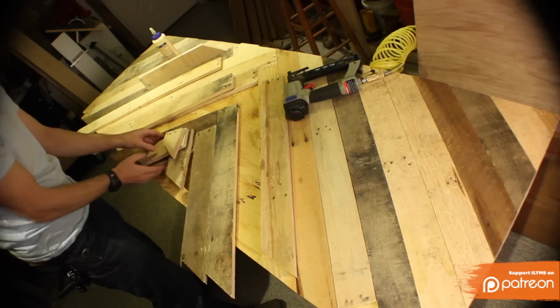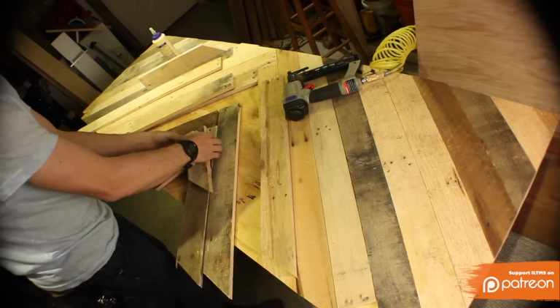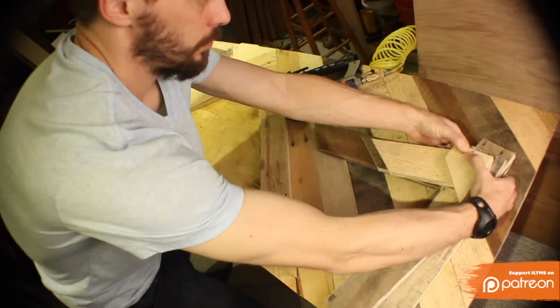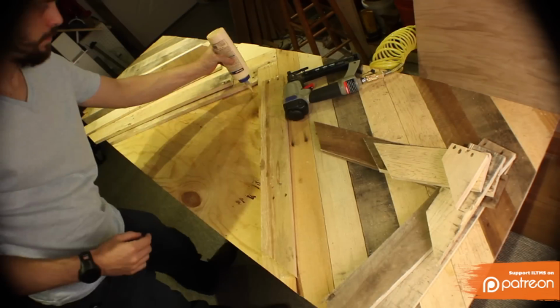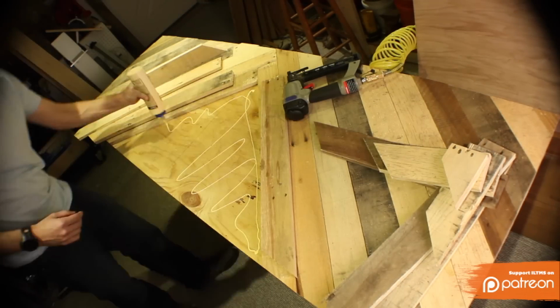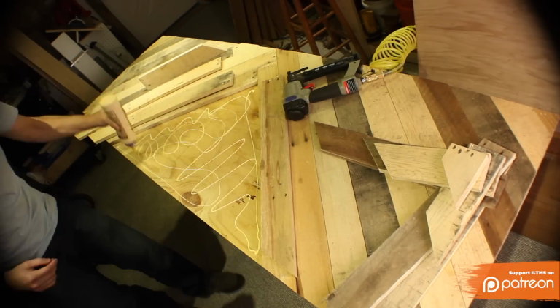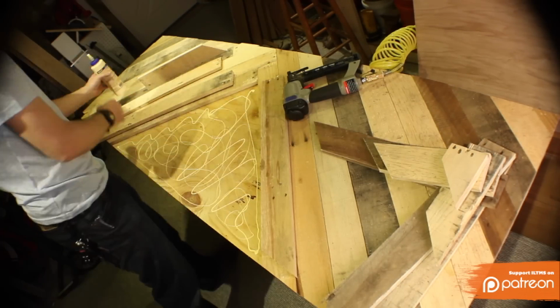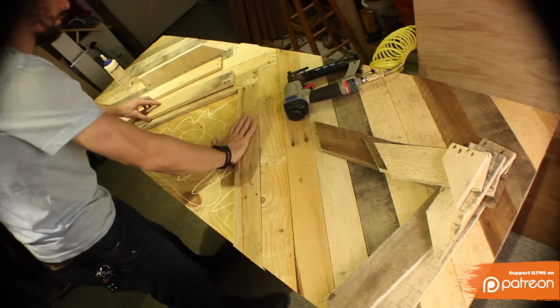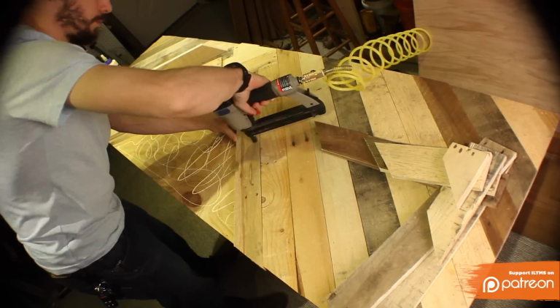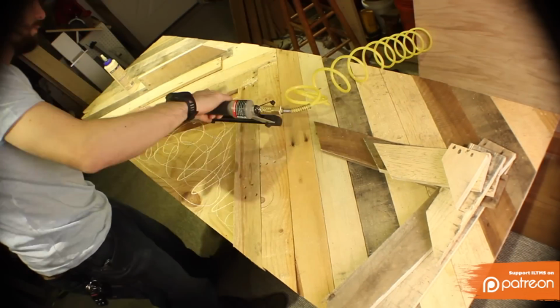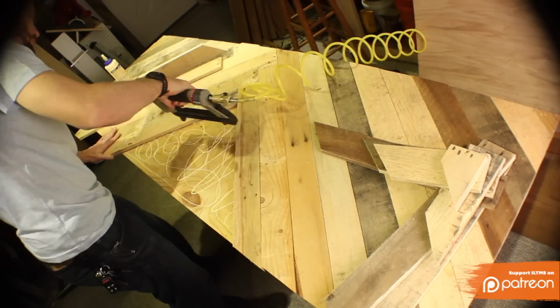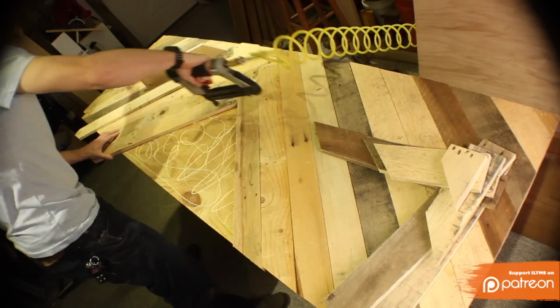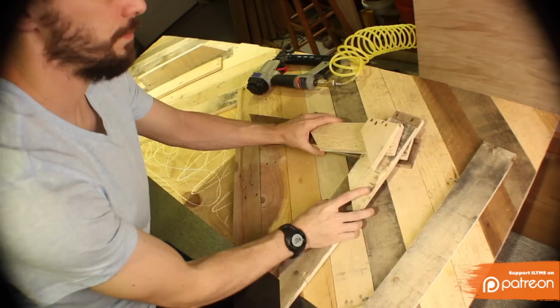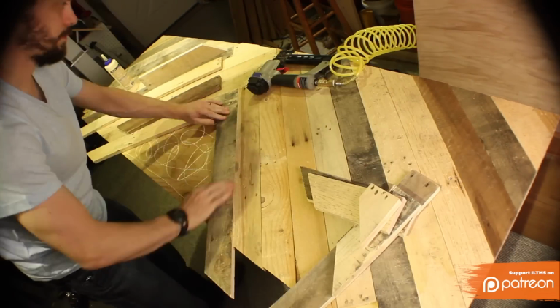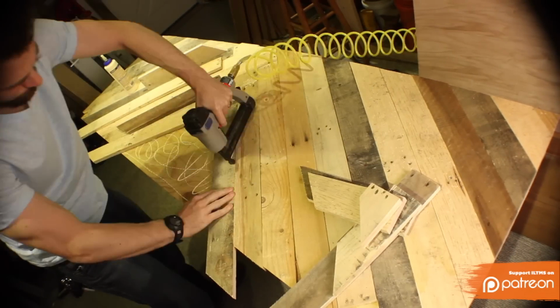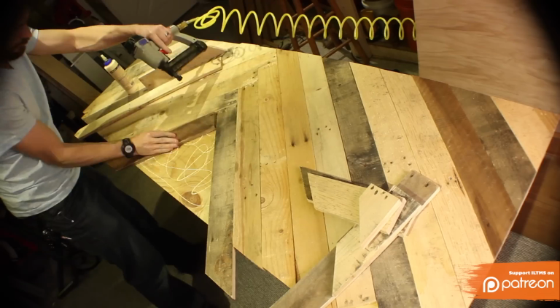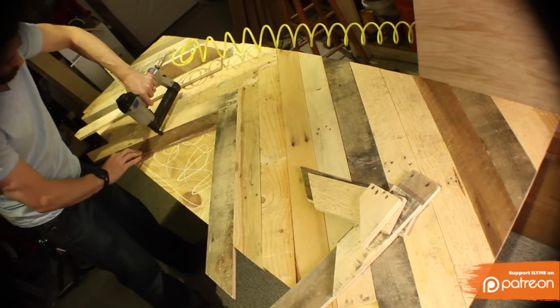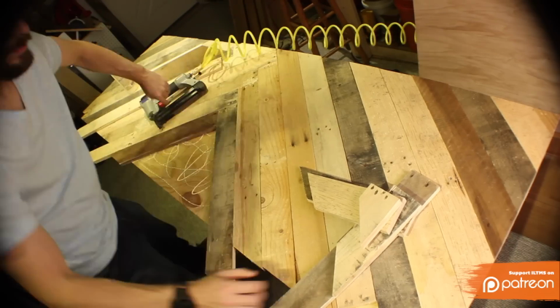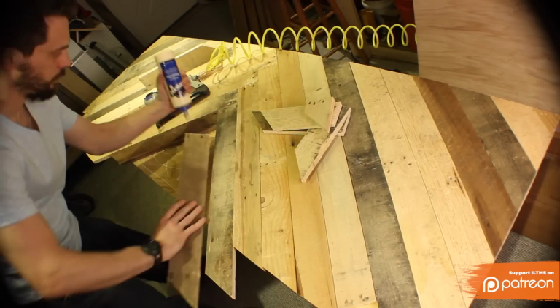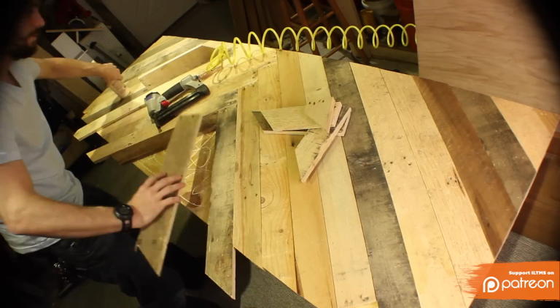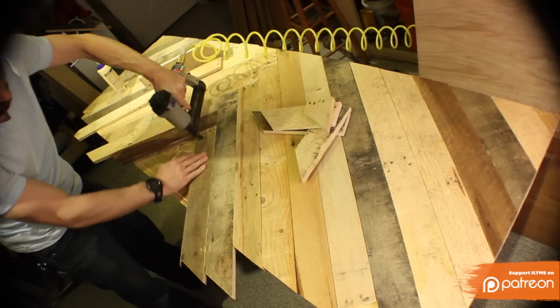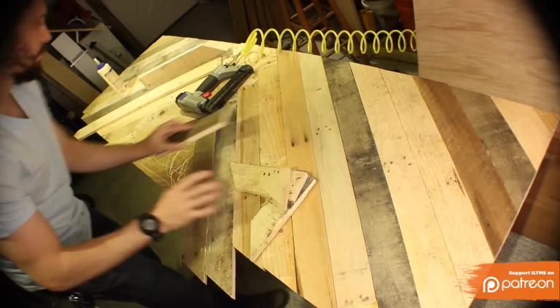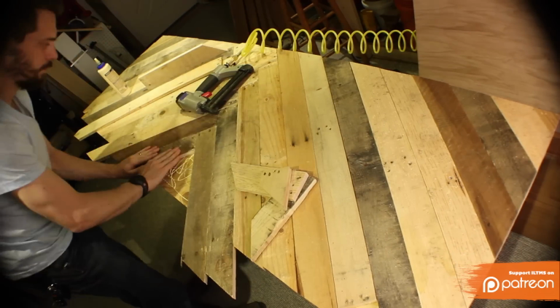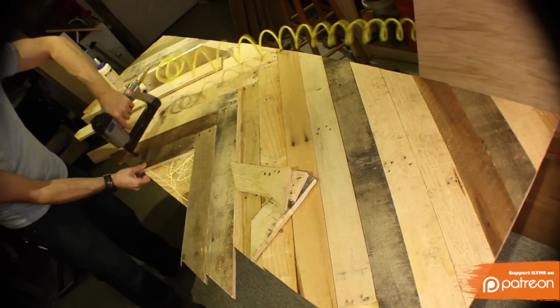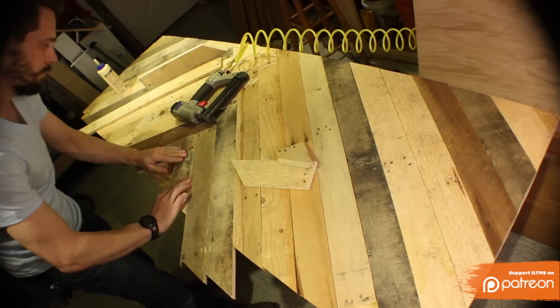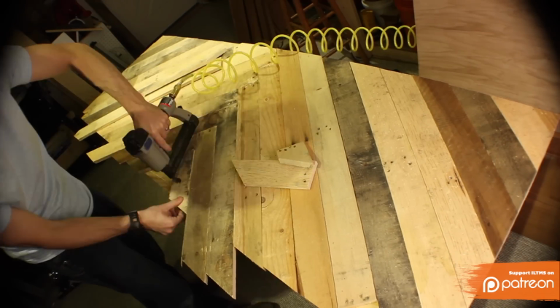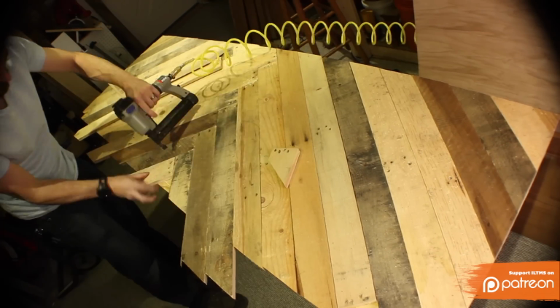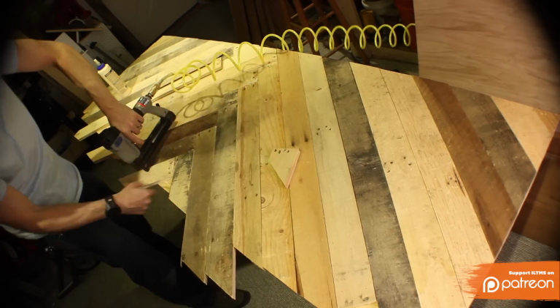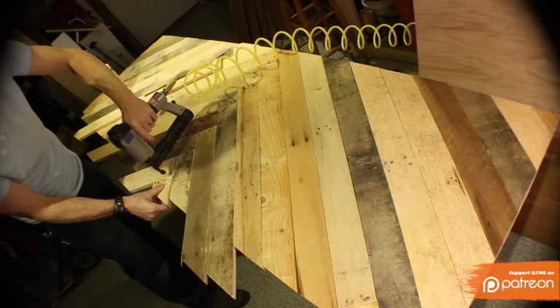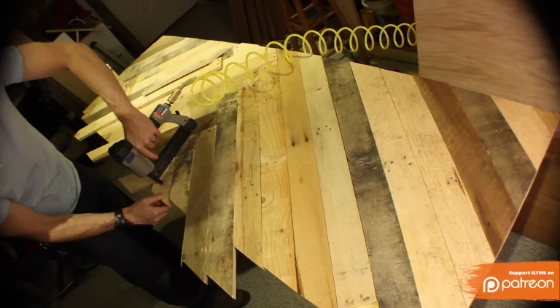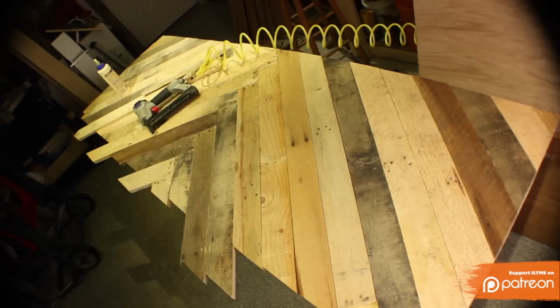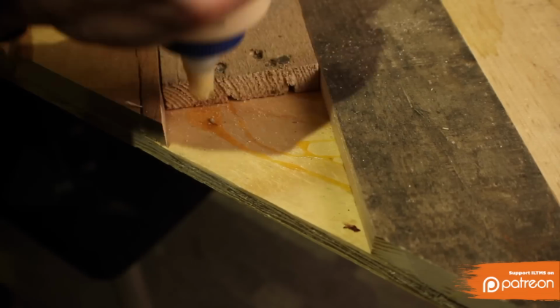Now use those pieces to fill in the center section. You'll also want to fill in any of the gaps that were created by the other pallet pieces not being long enough. I had a couple of them, and it actually turned out to look pretty cool filling them in with these little pieces.